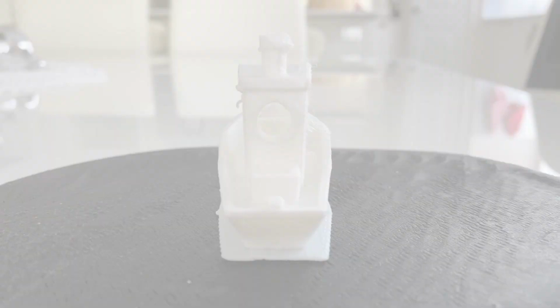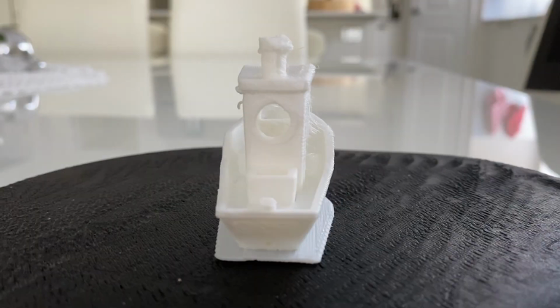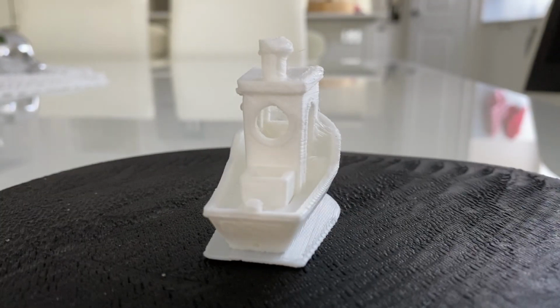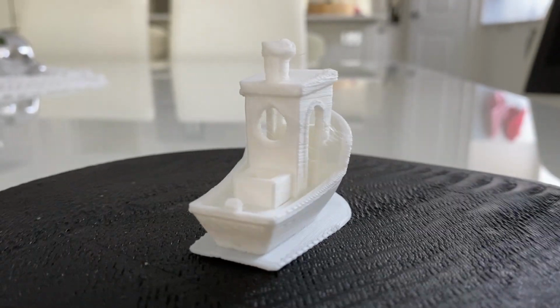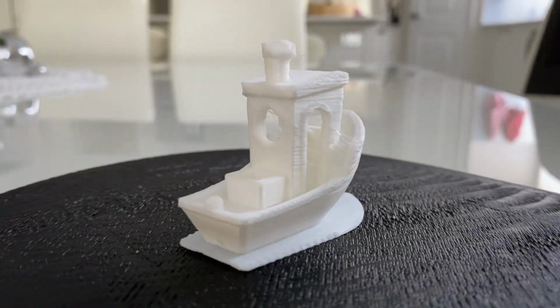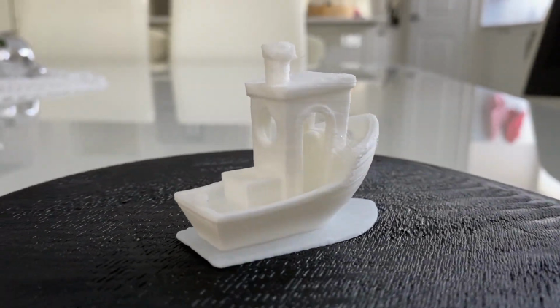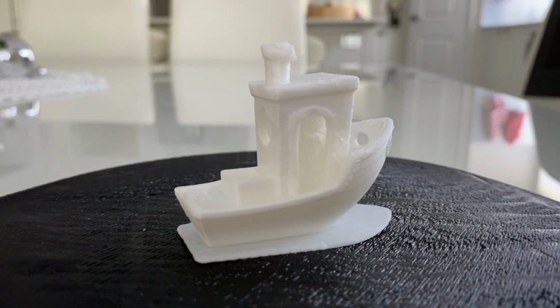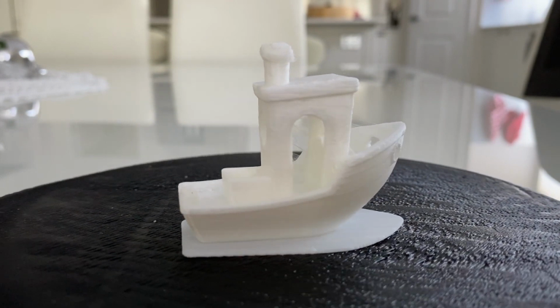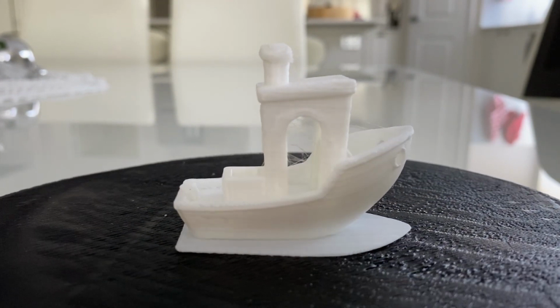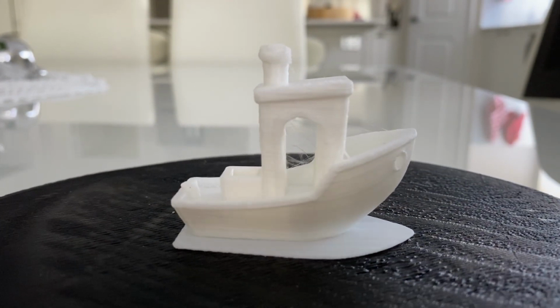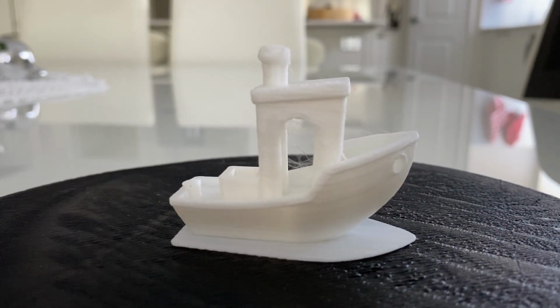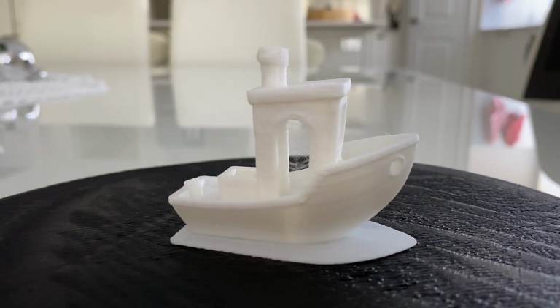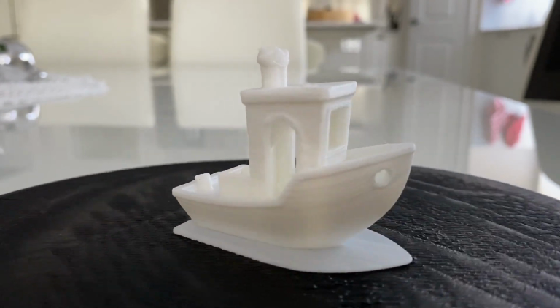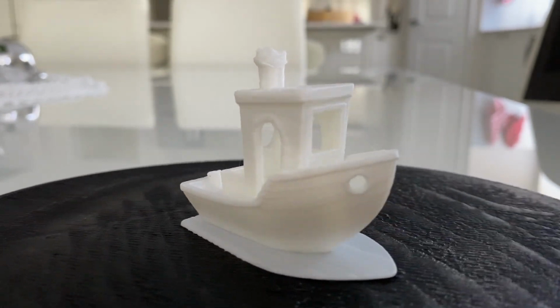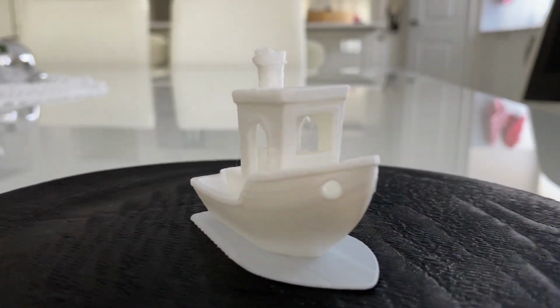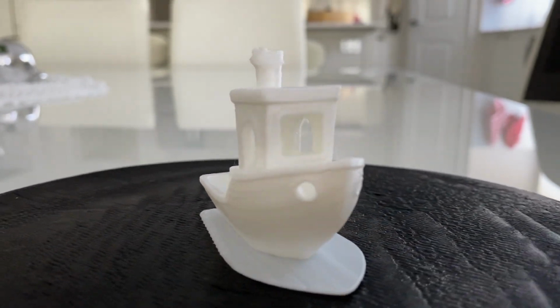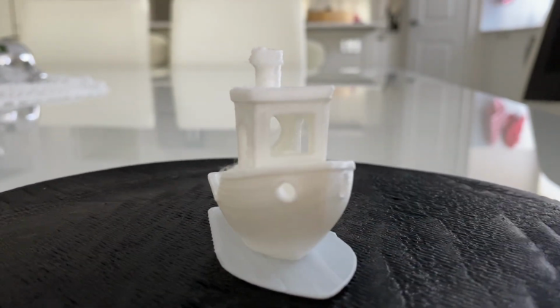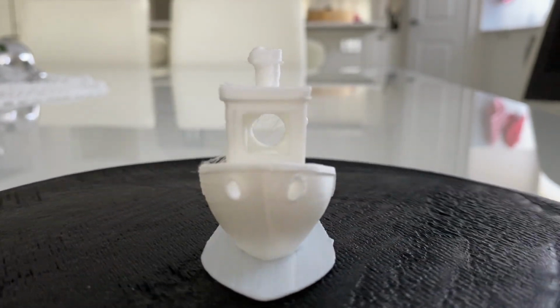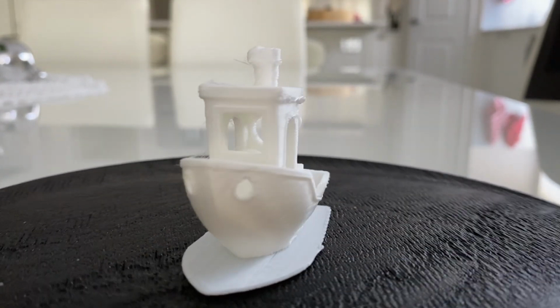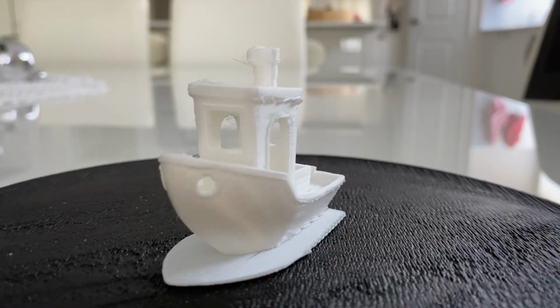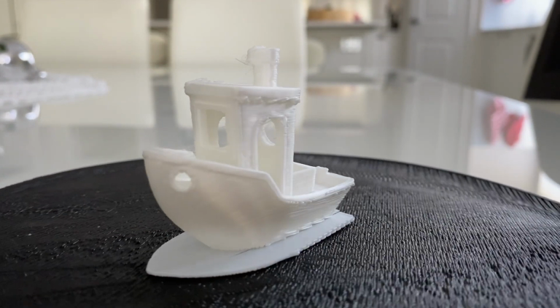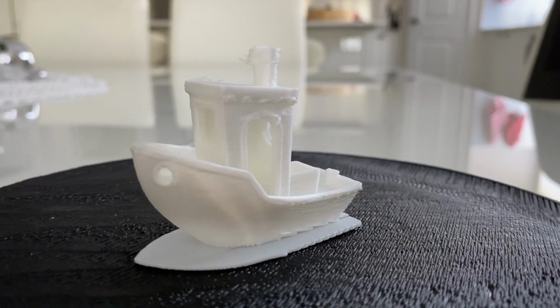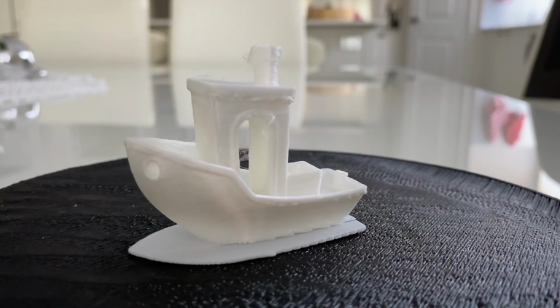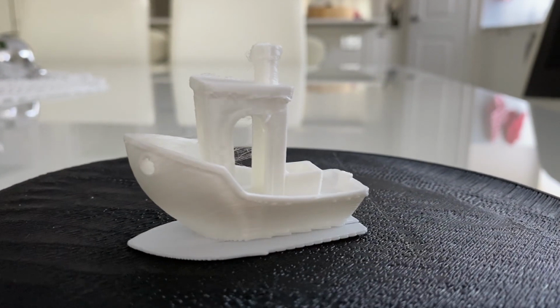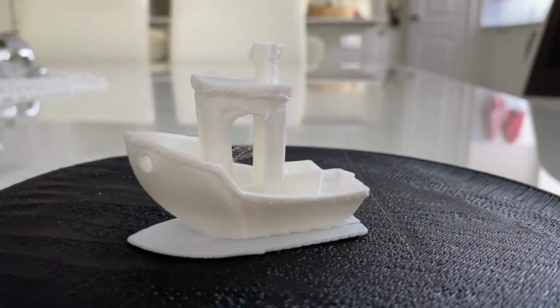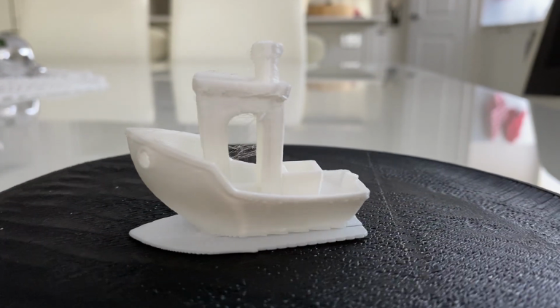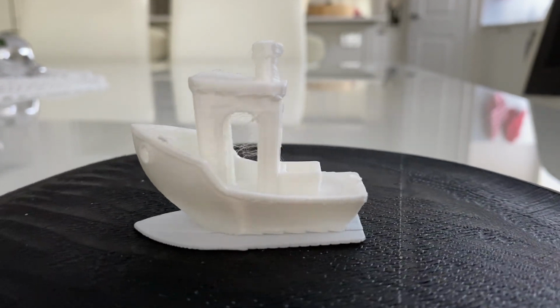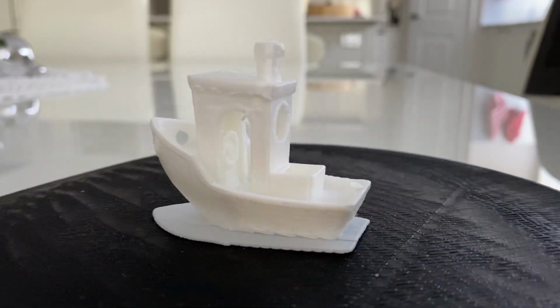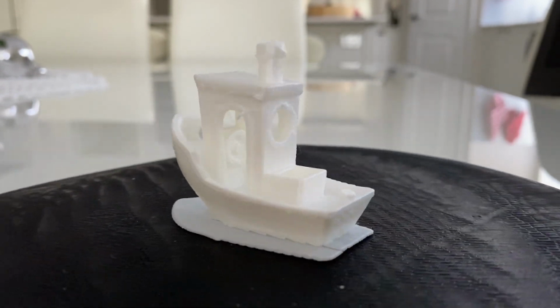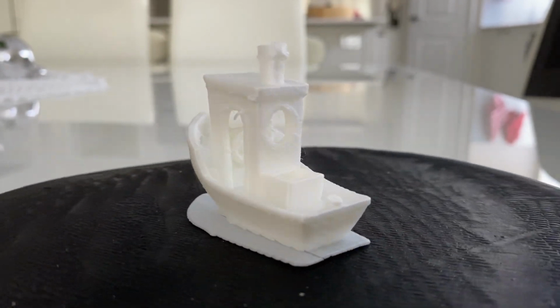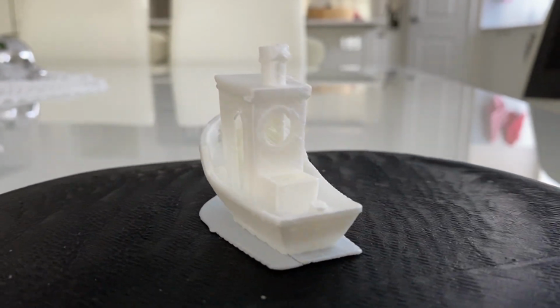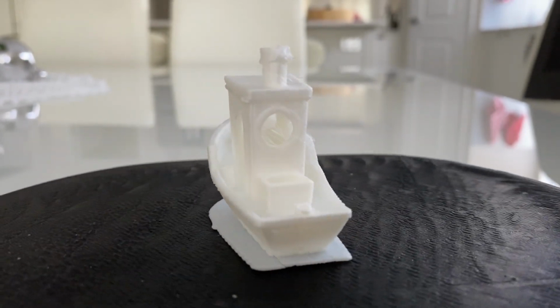The first prints were the obligatory benchy. This benchy was printed with a raft. The temperature looks a bit hot, but the results look pretty good, I think.